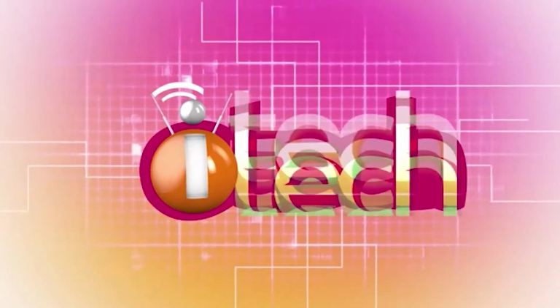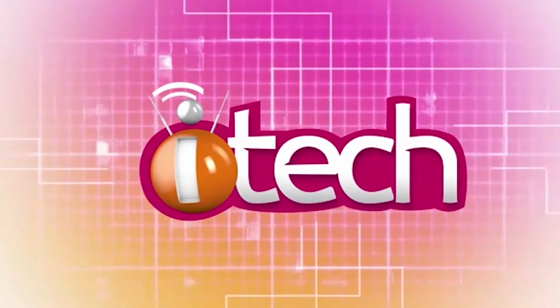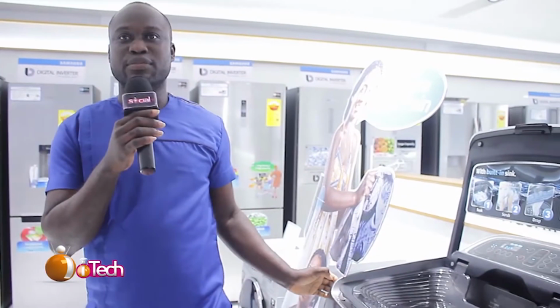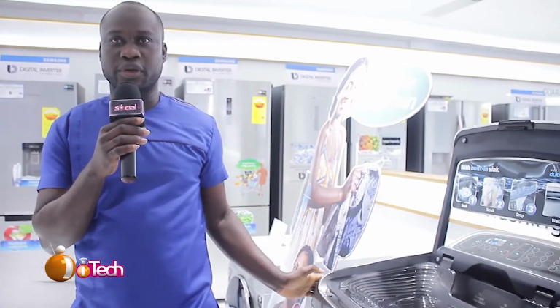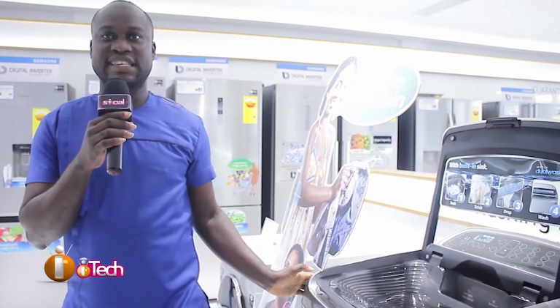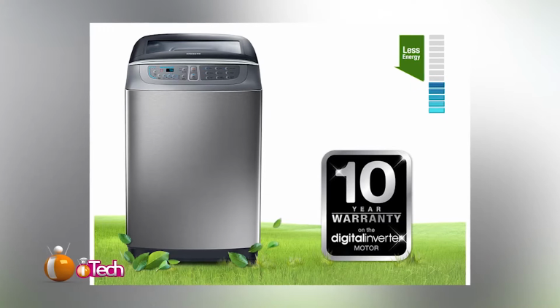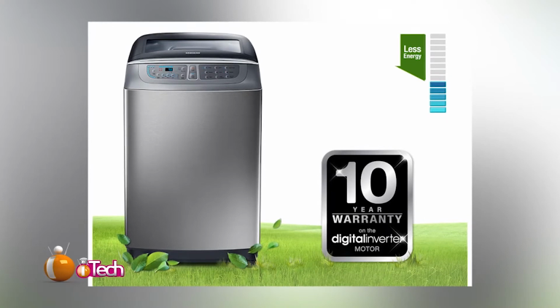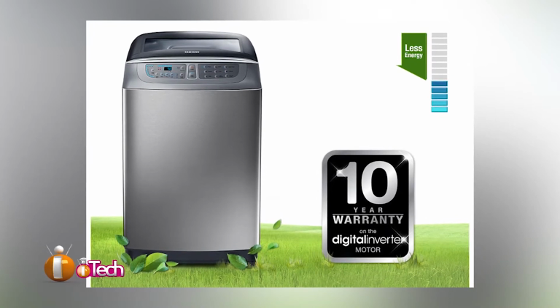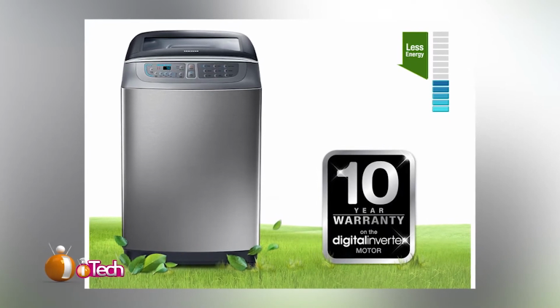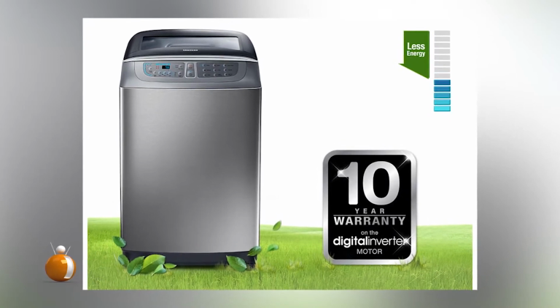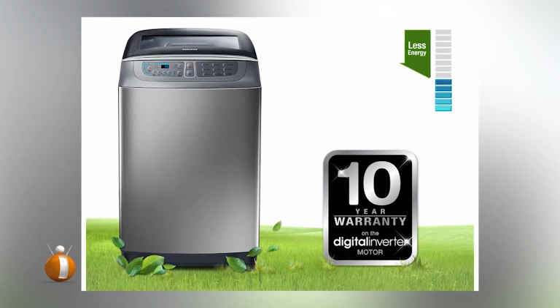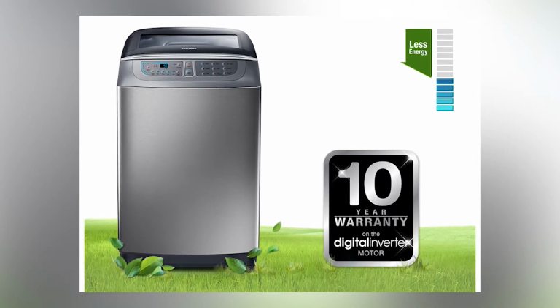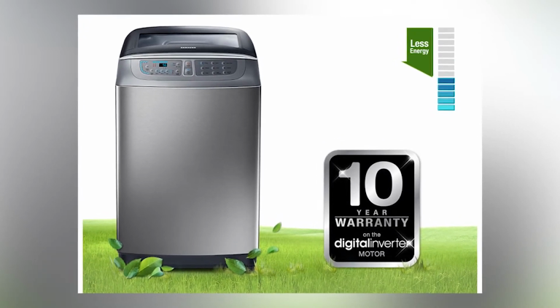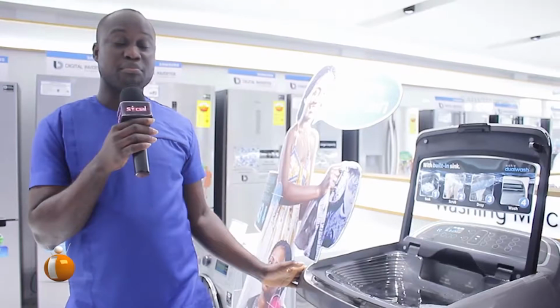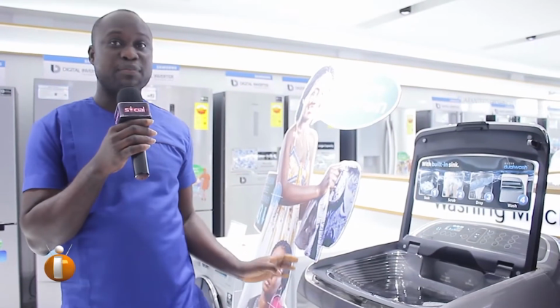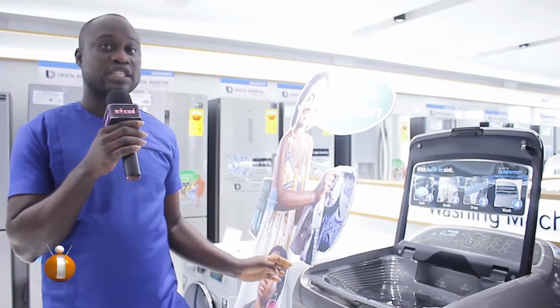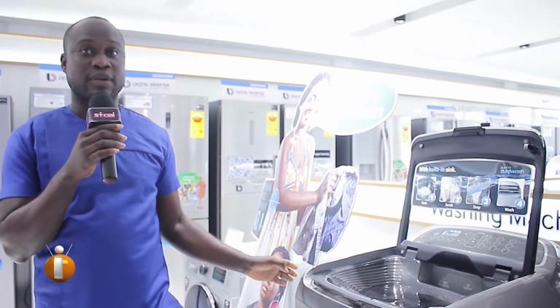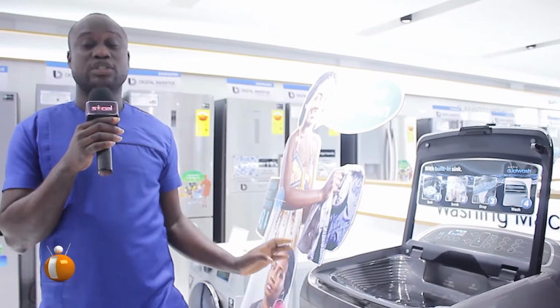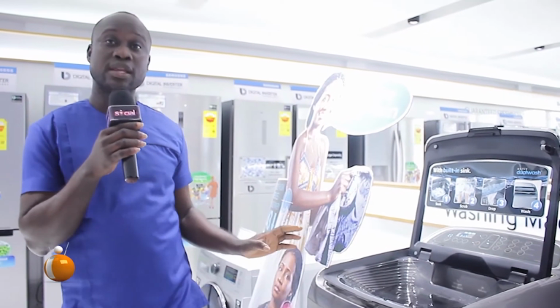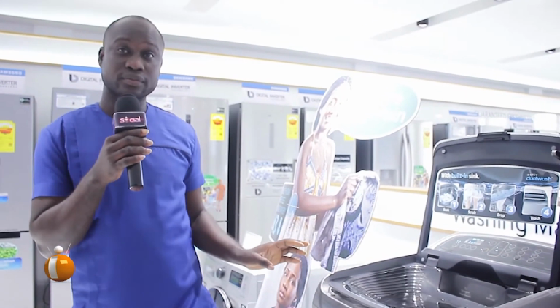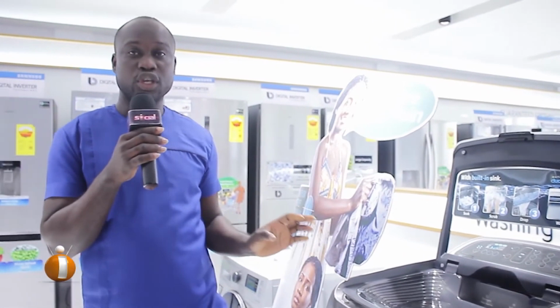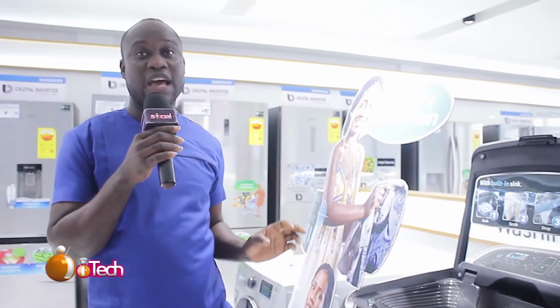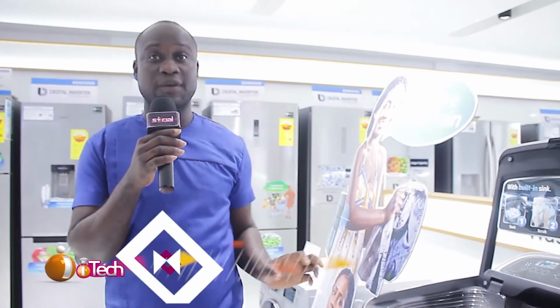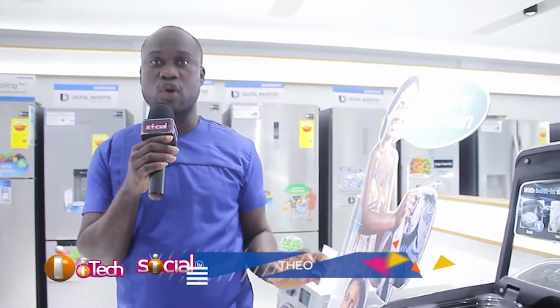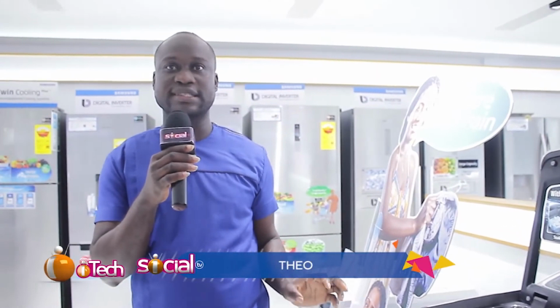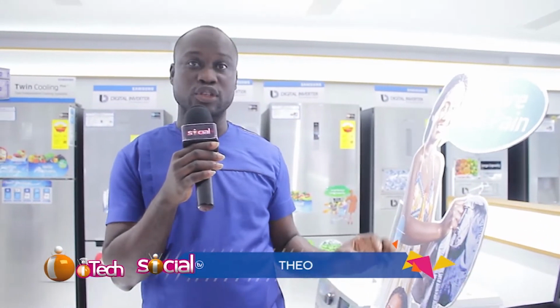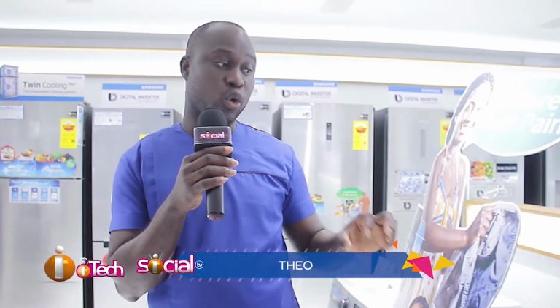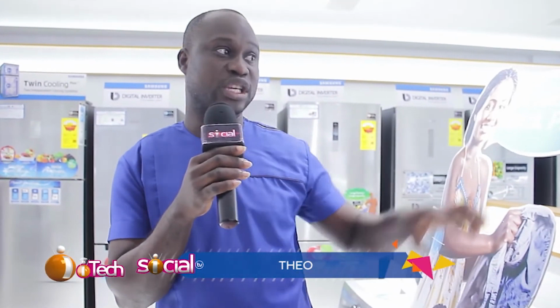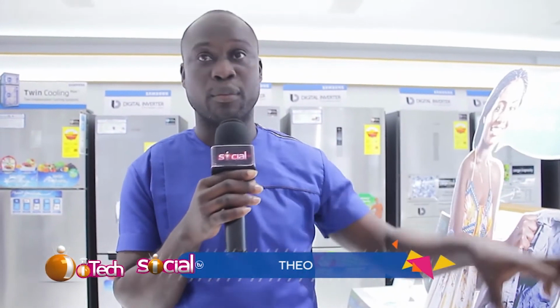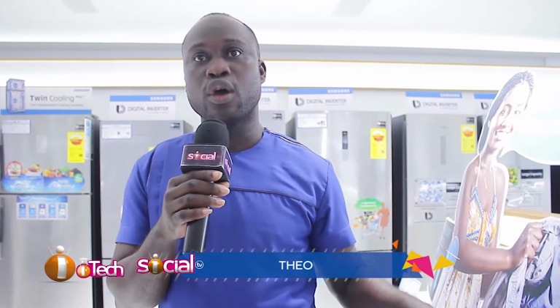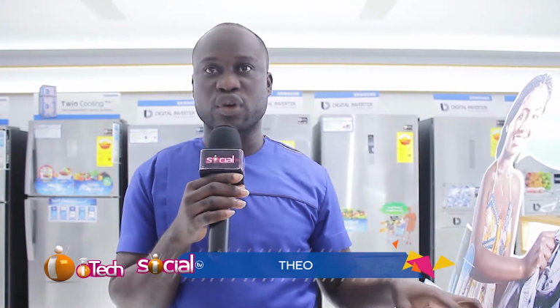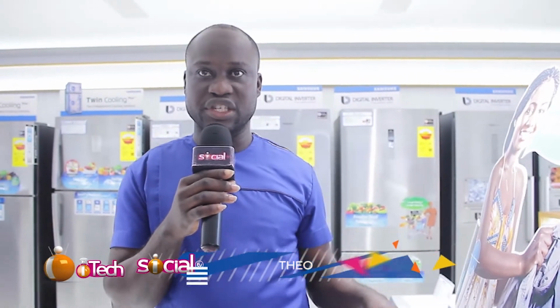This is the Samsung 16 kg new top load washing machine. The main benefit of this washing machine is that even when you don't have a constant flow of water, you can still use it because you can pour water directly into the drum of the washing machine.